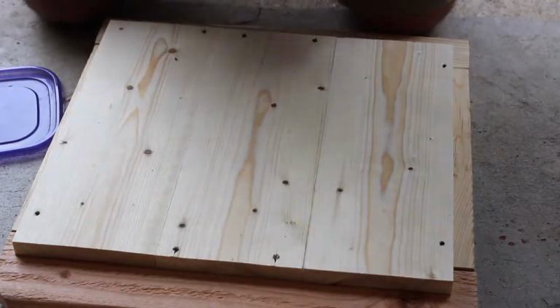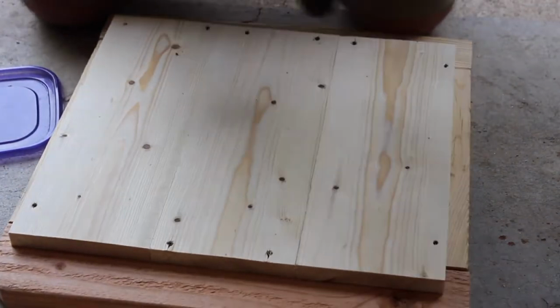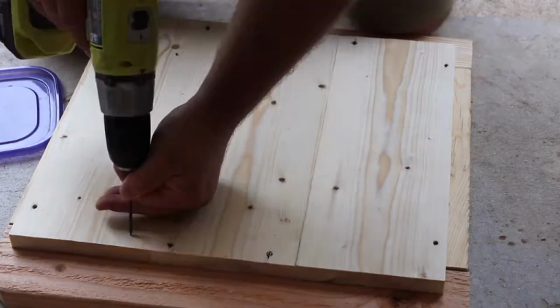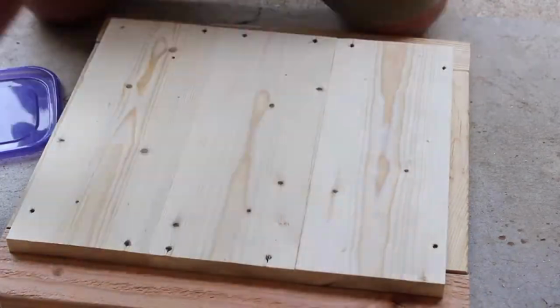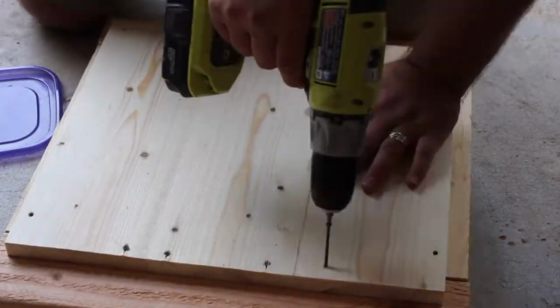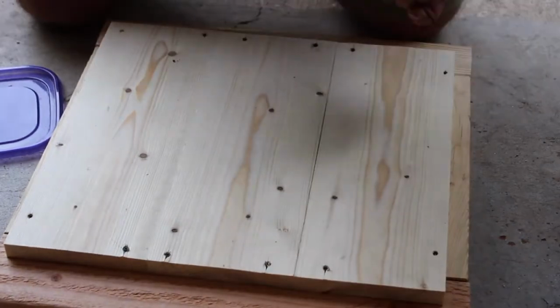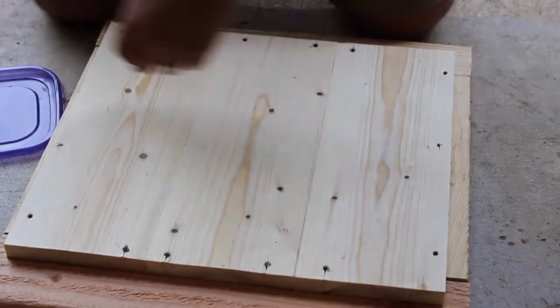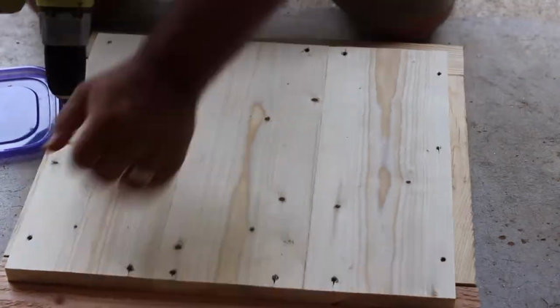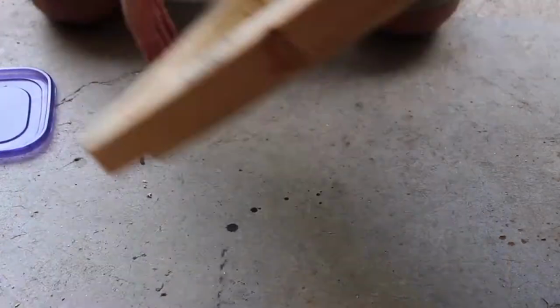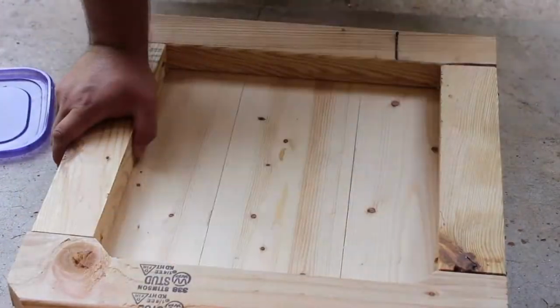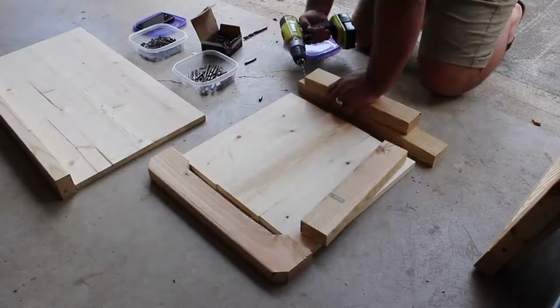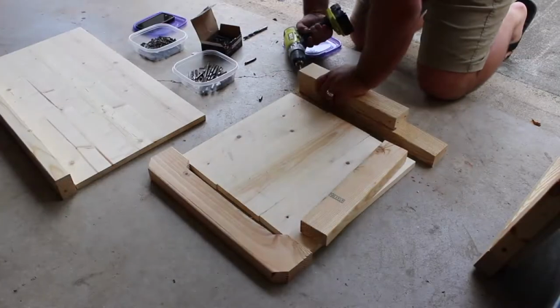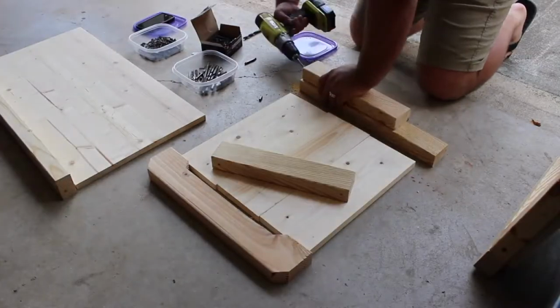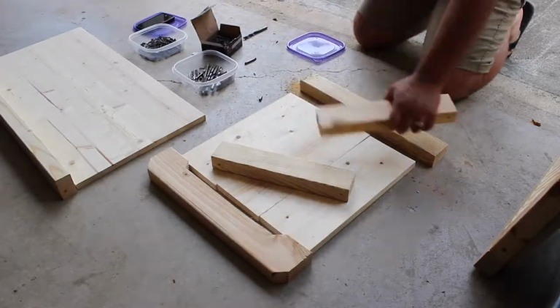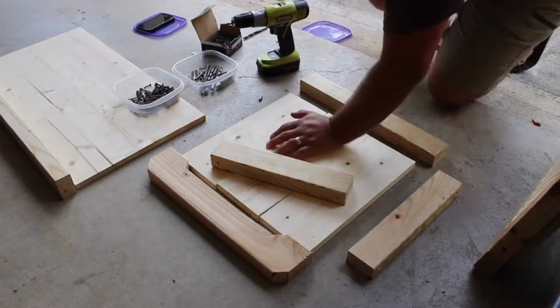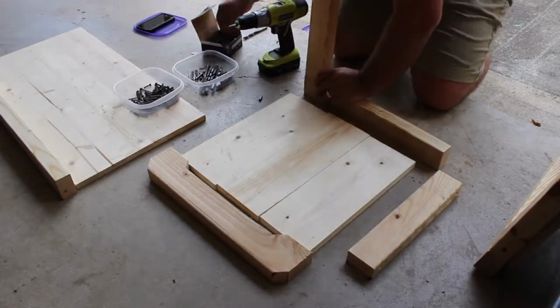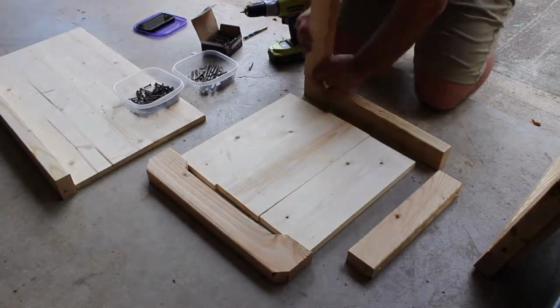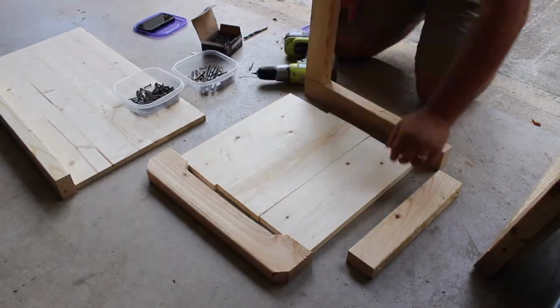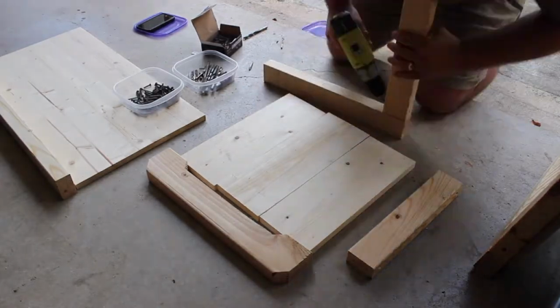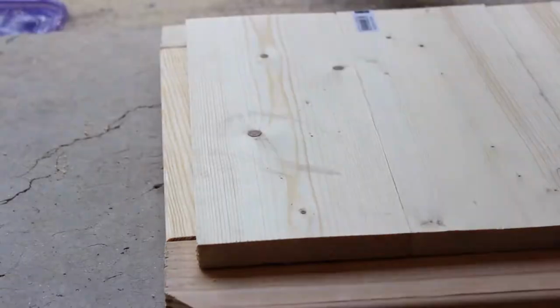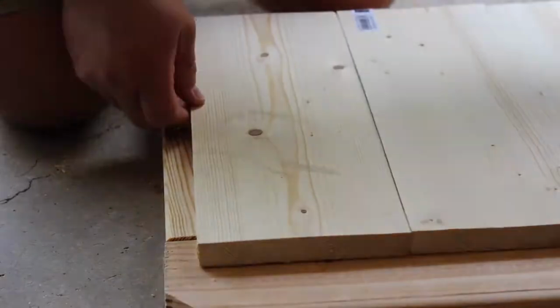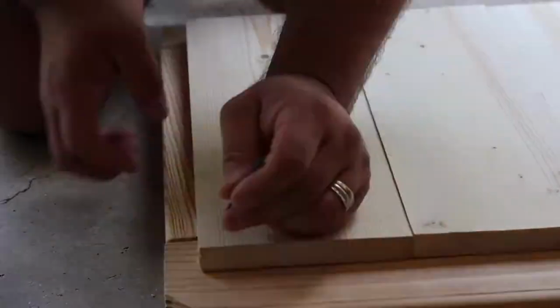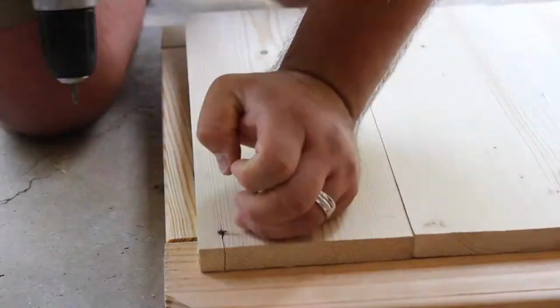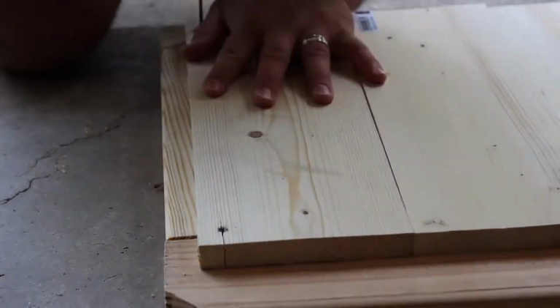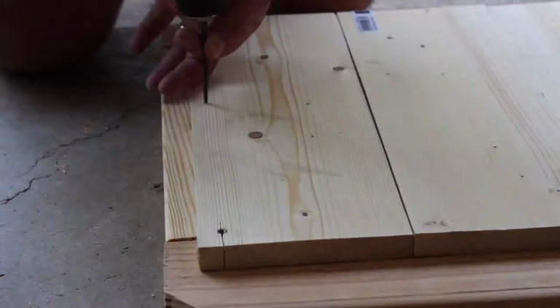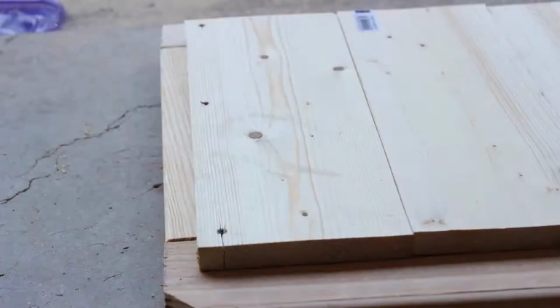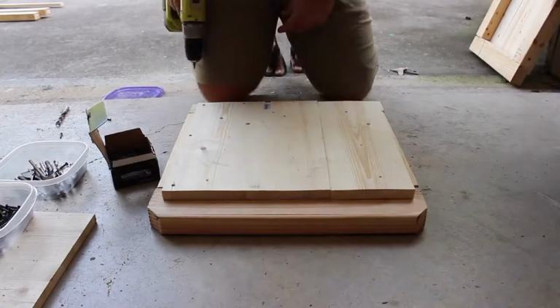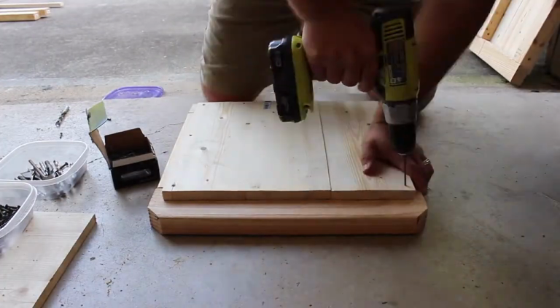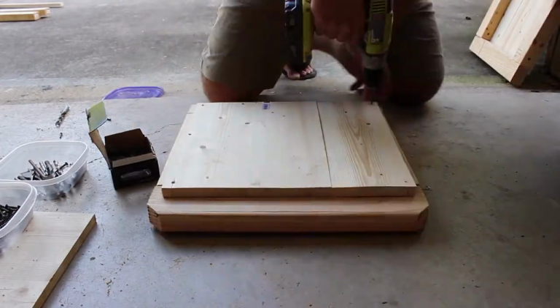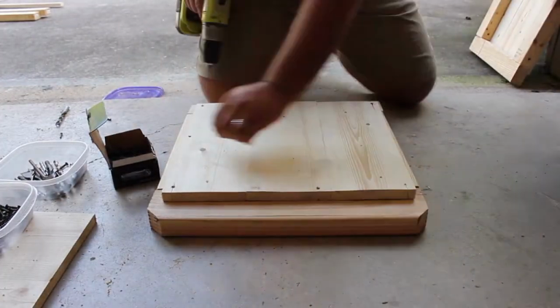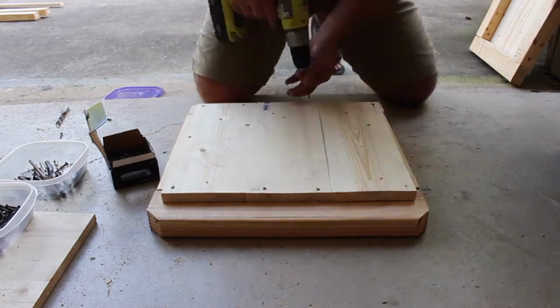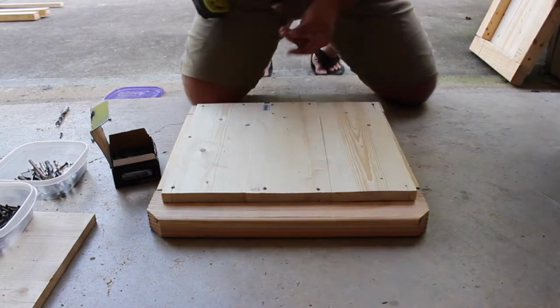Next, I screwed on the planks with finishing screws. The finishing screws have a smaller head which makes it easier to be filled in with wood putty later. I did the same thing on the other side.